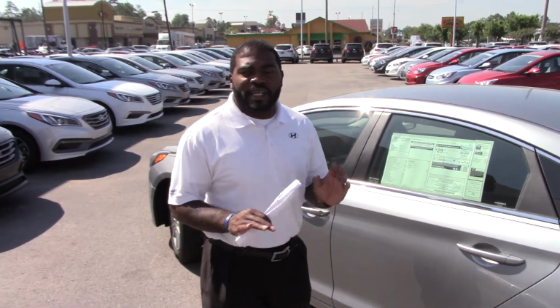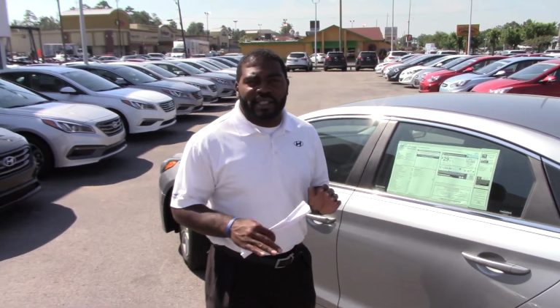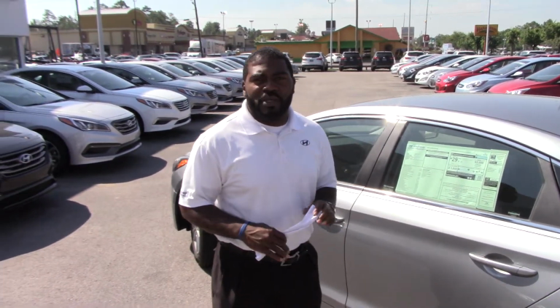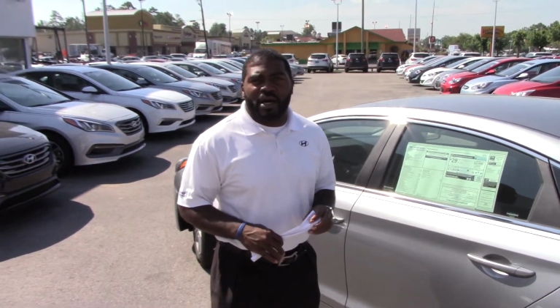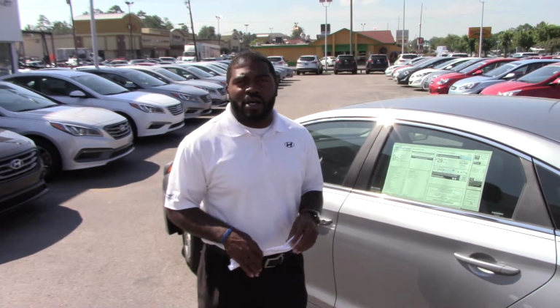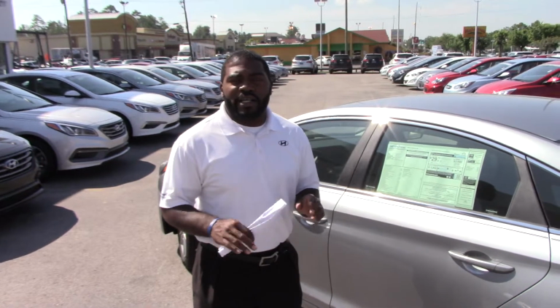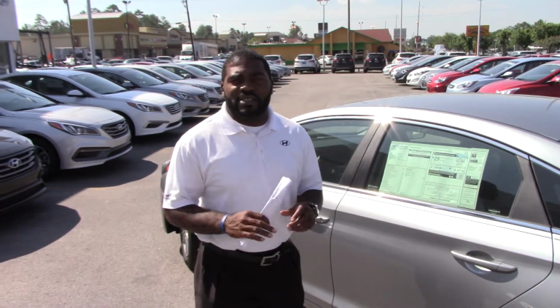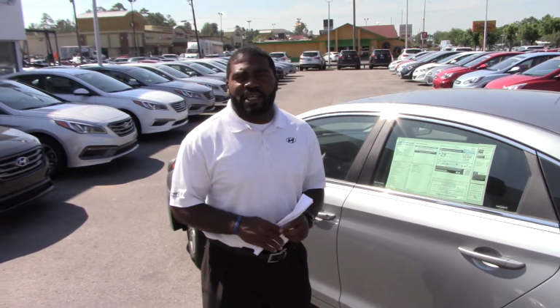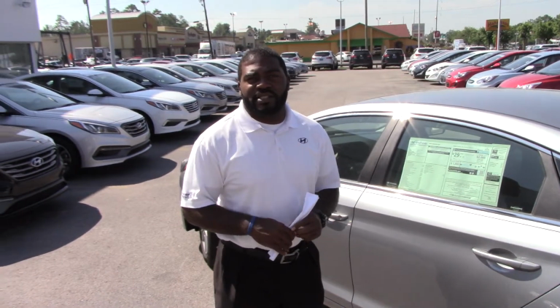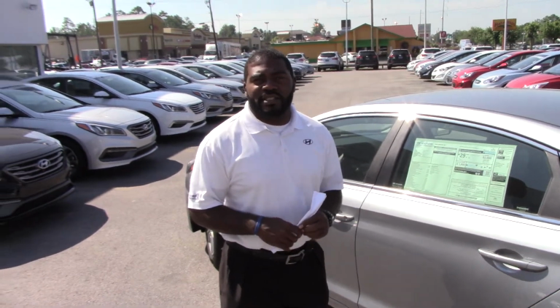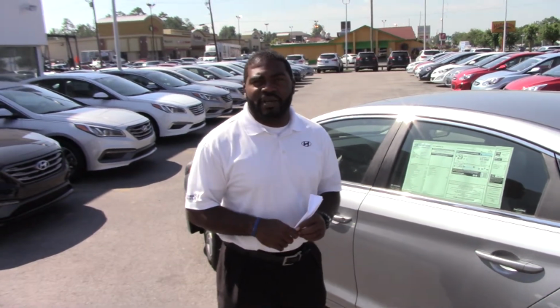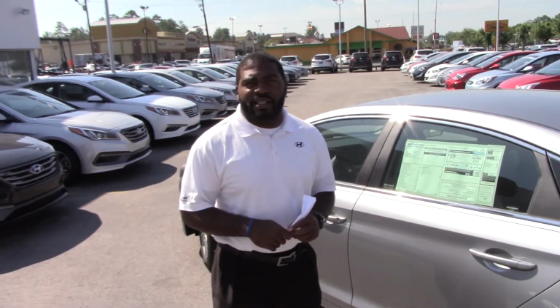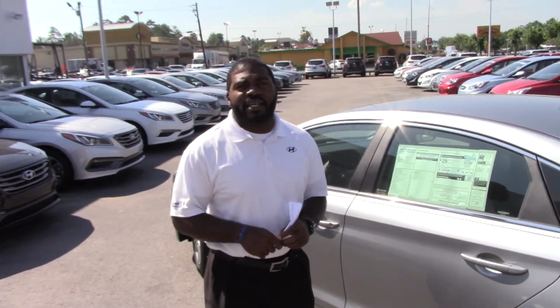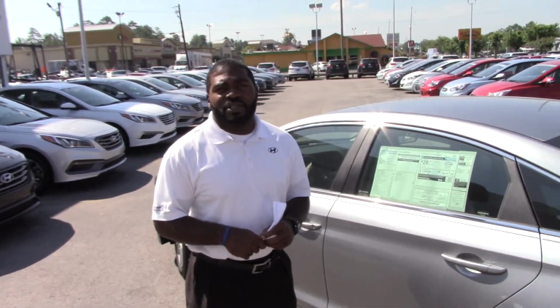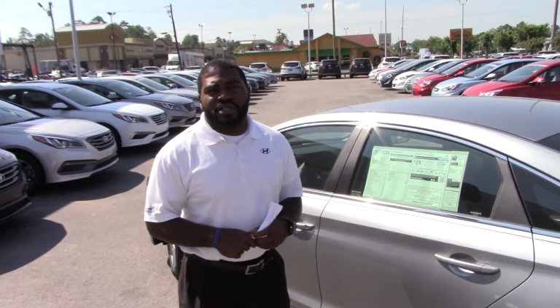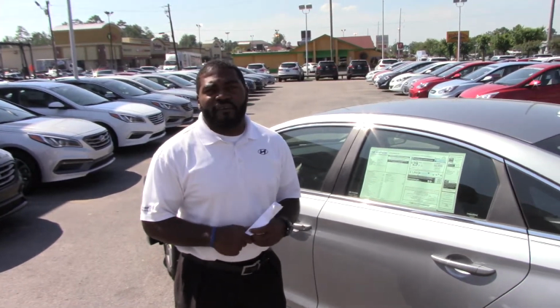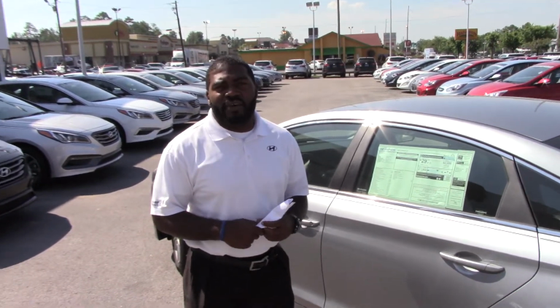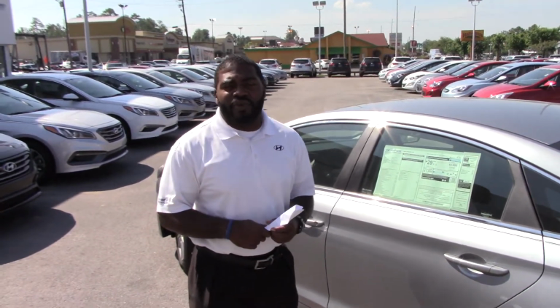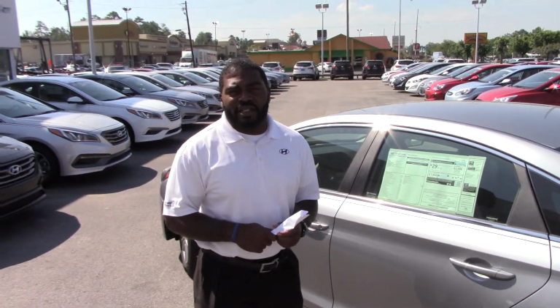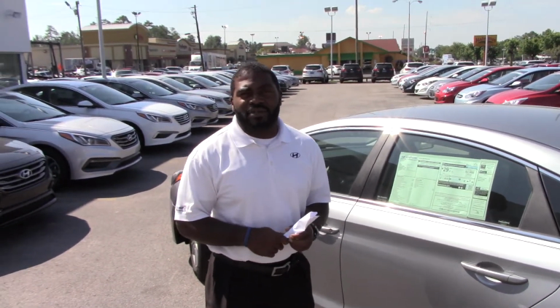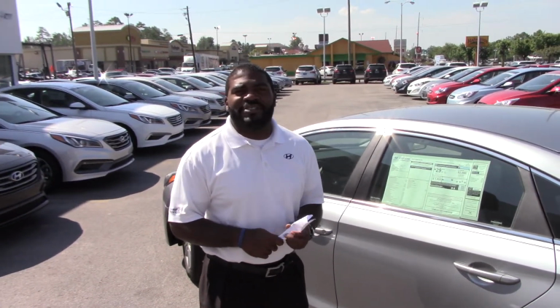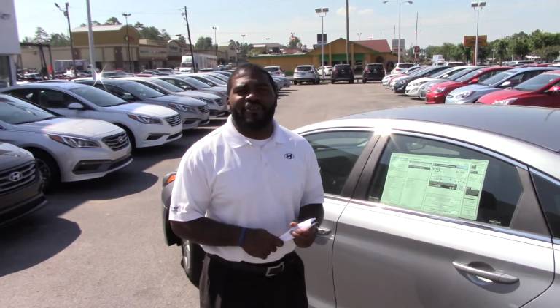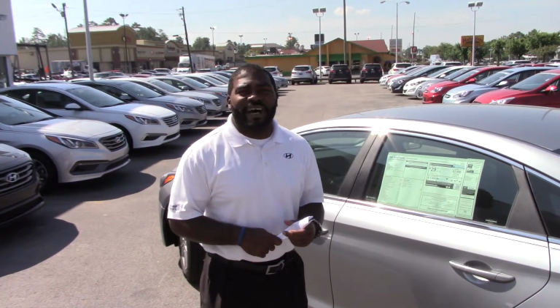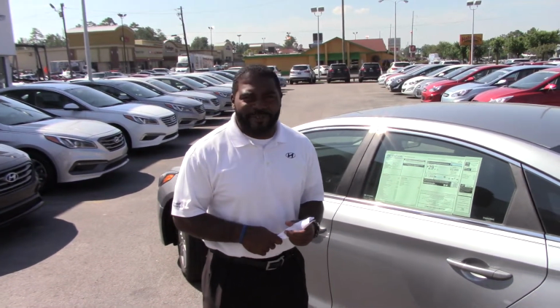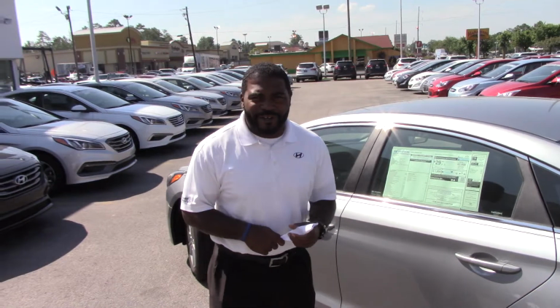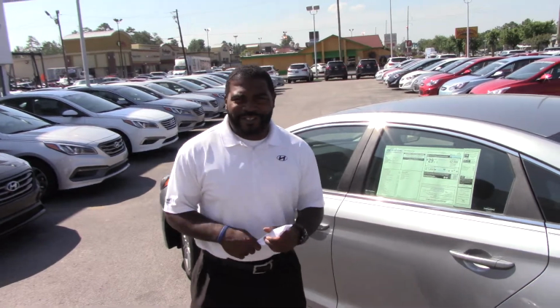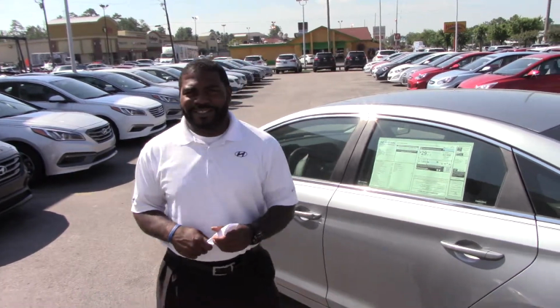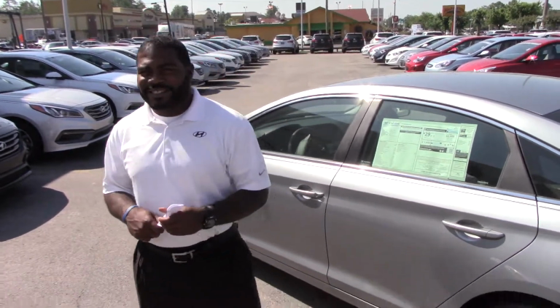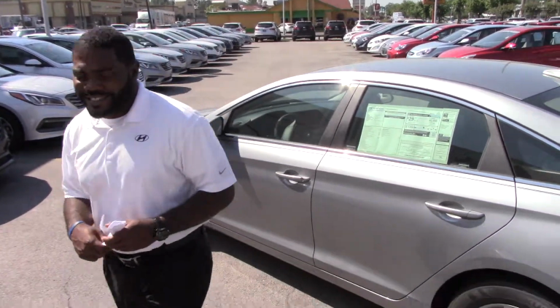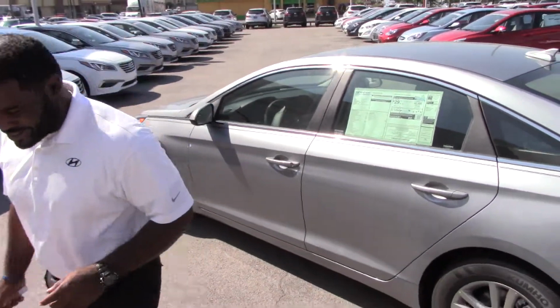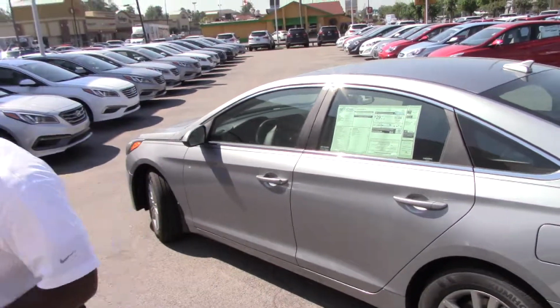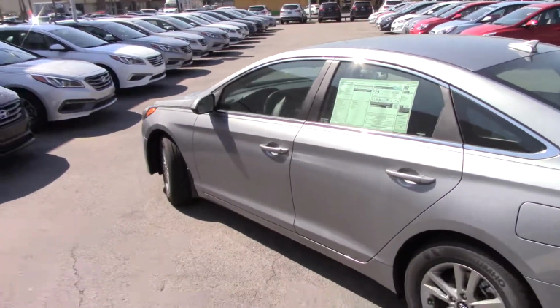So Destiny, give me a call. This is Jay Johnson at Tamron Hyundai, 205-380-6250. Let's go.